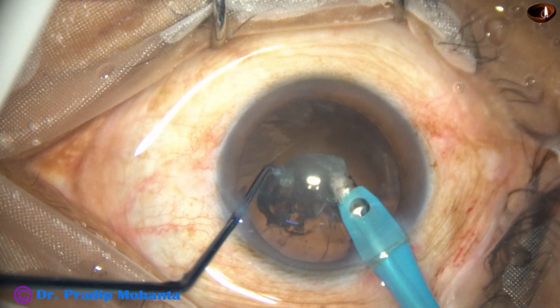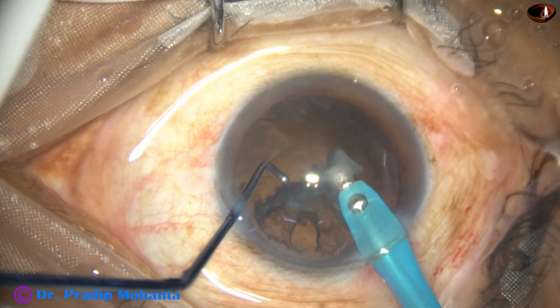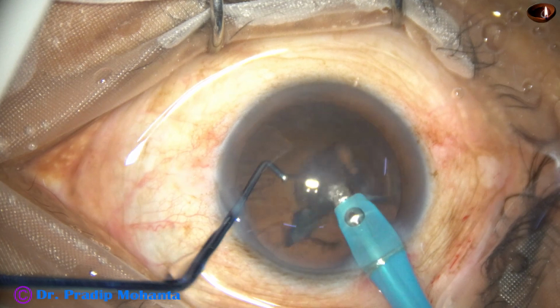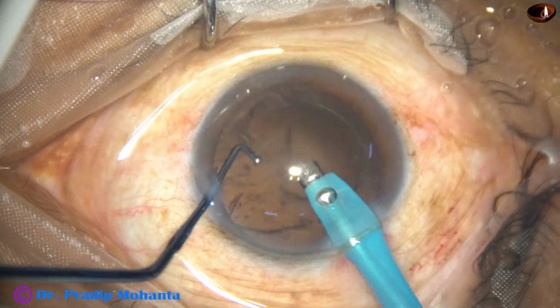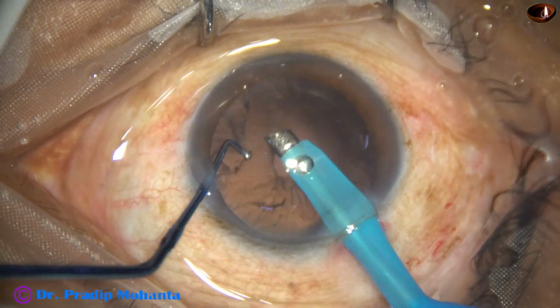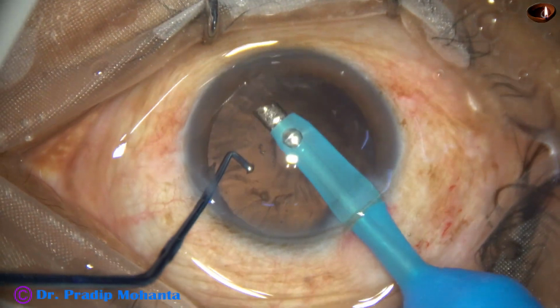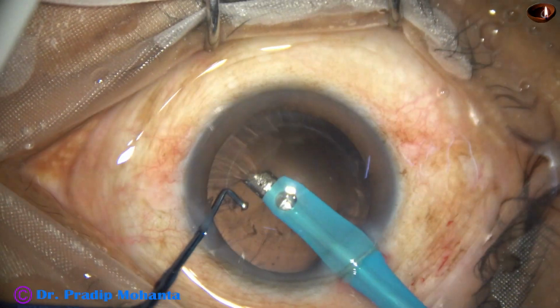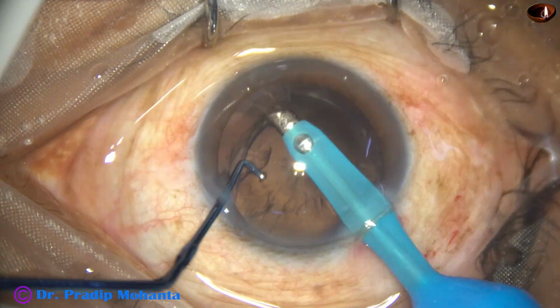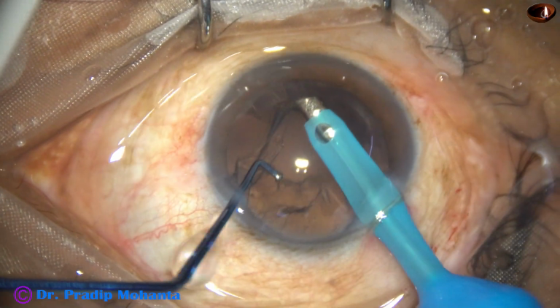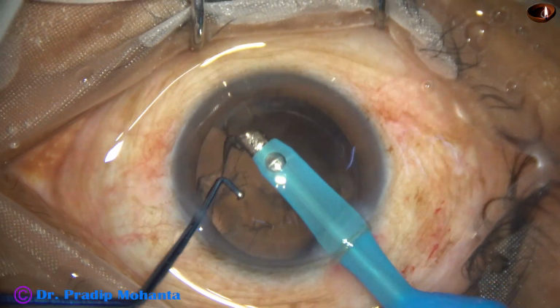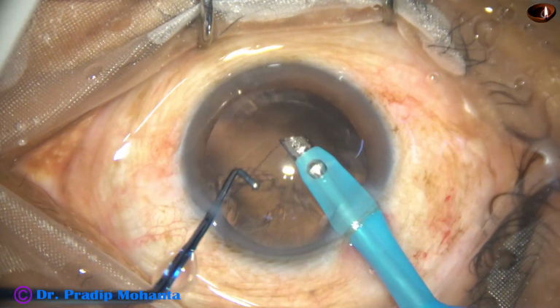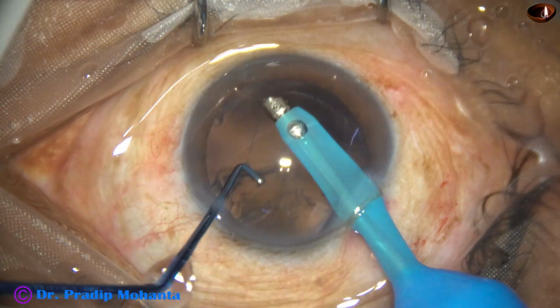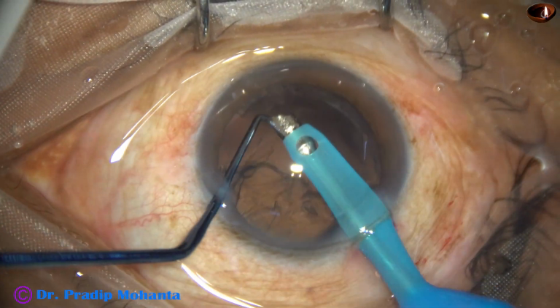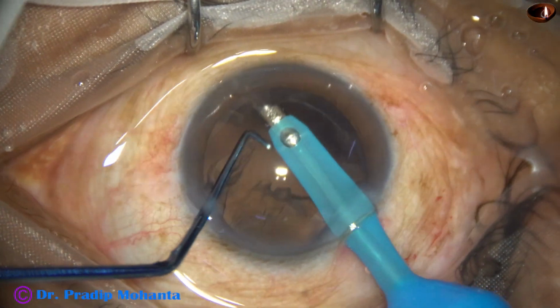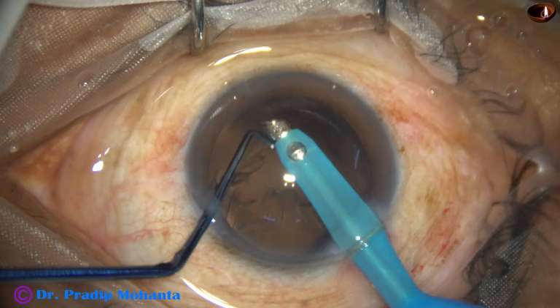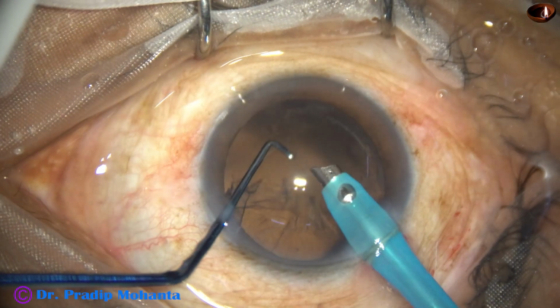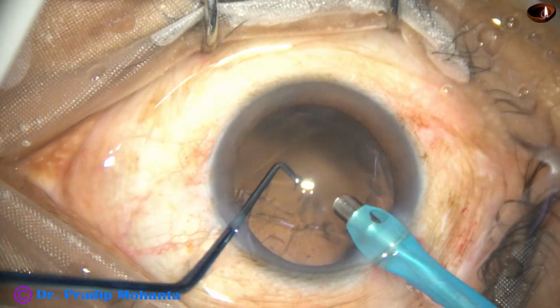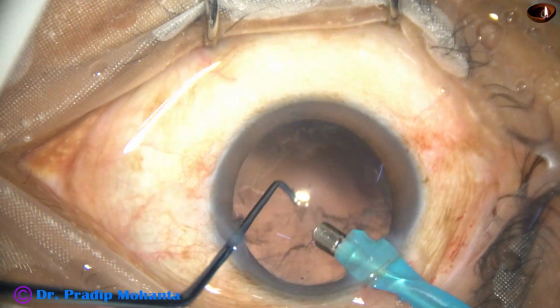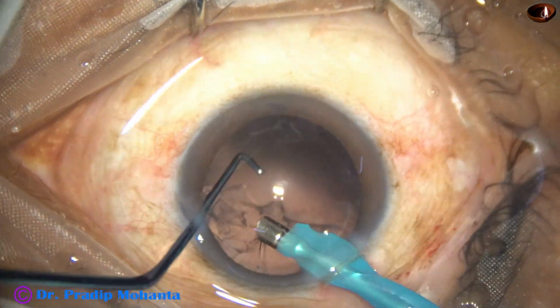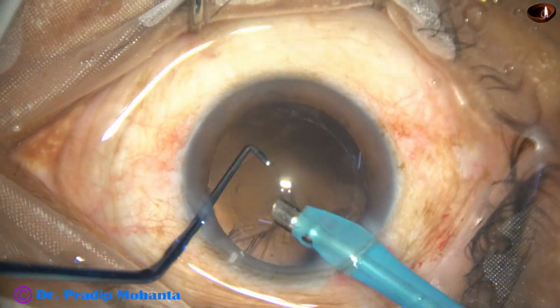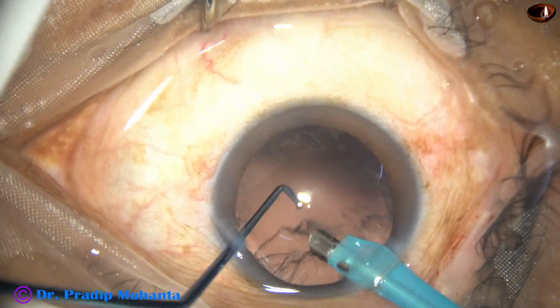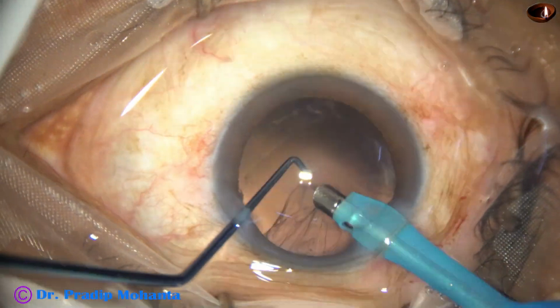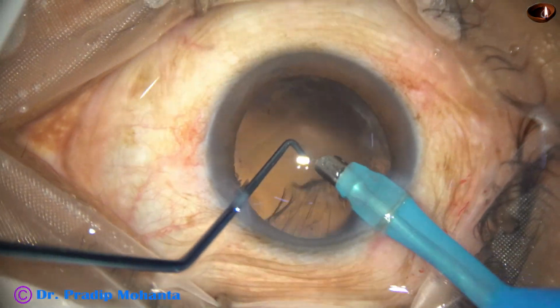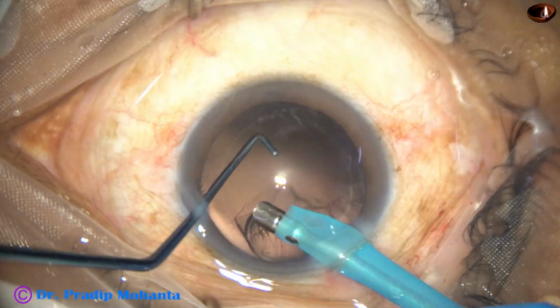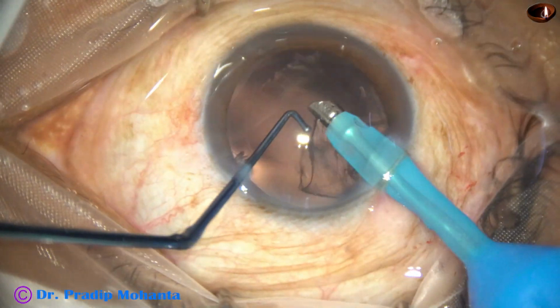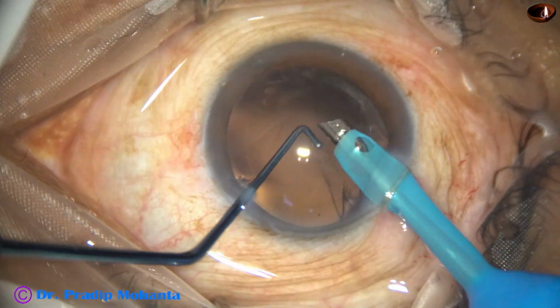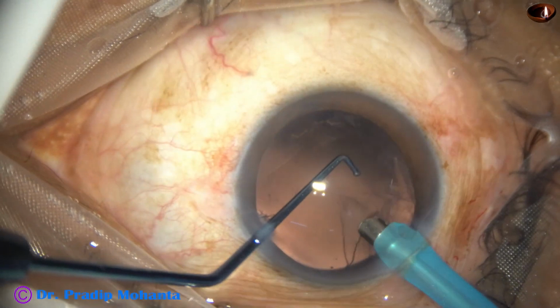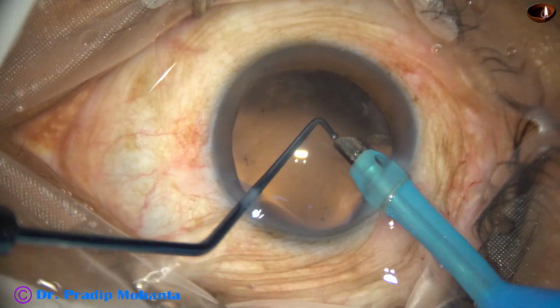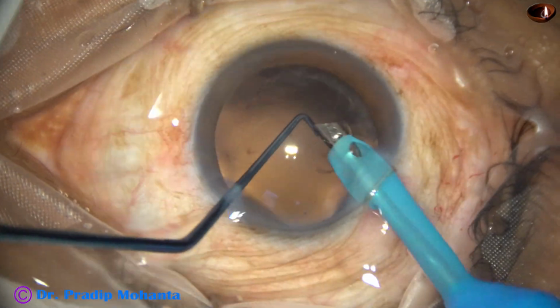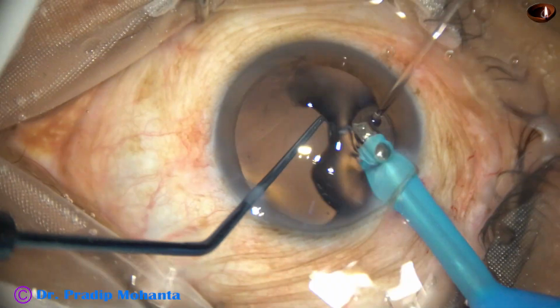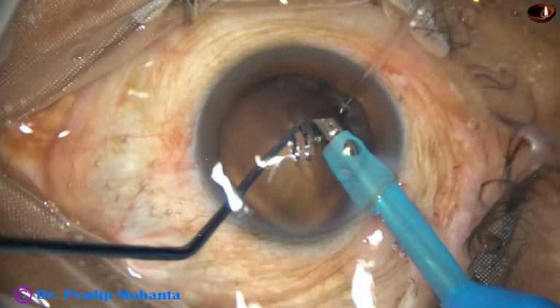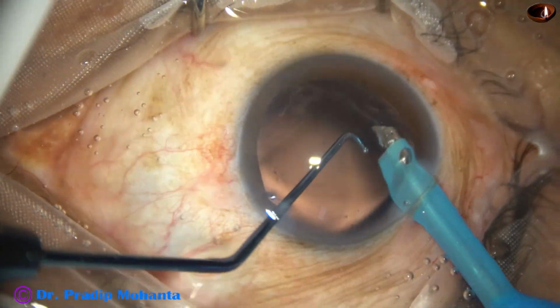This is the first video clip. Nowadays I try to remove some cortex by the handpiece itself, and most of the time I can do that.